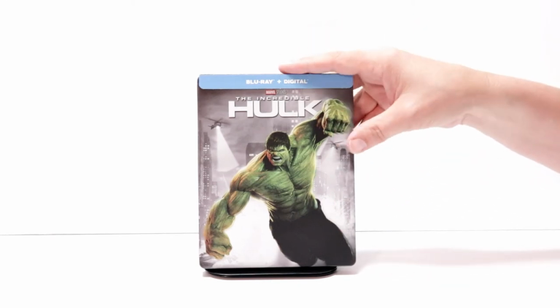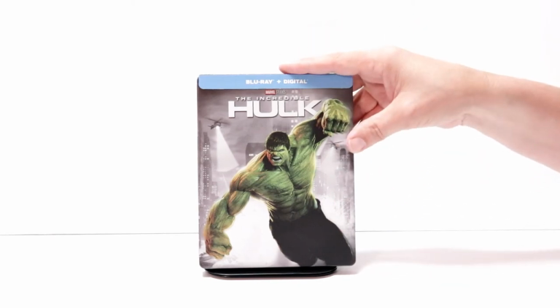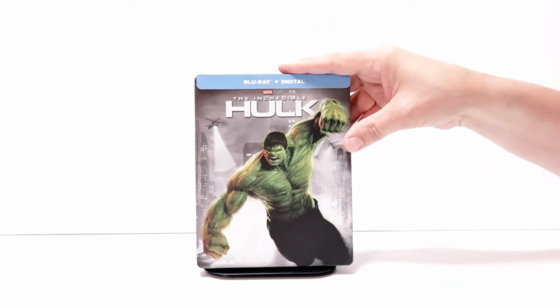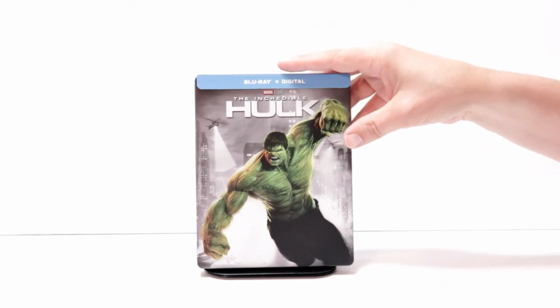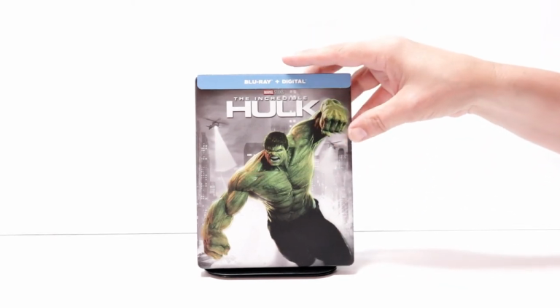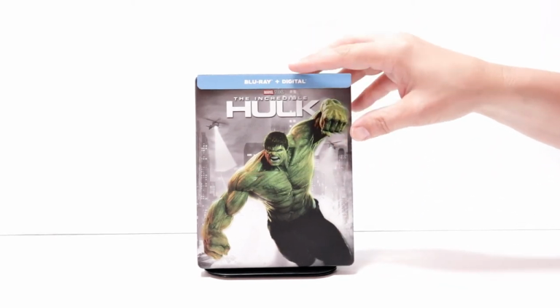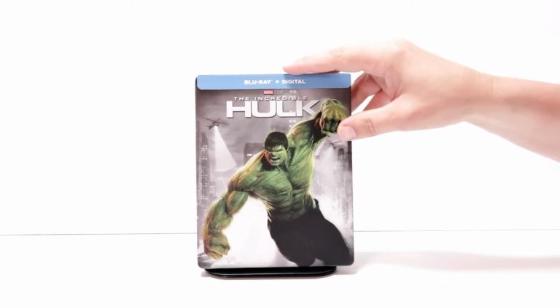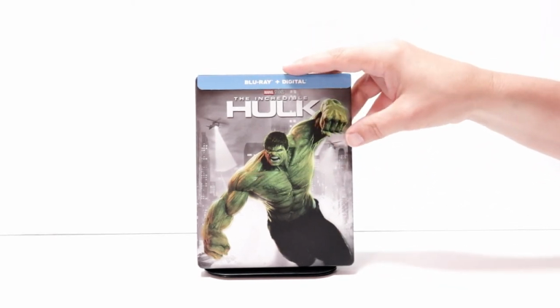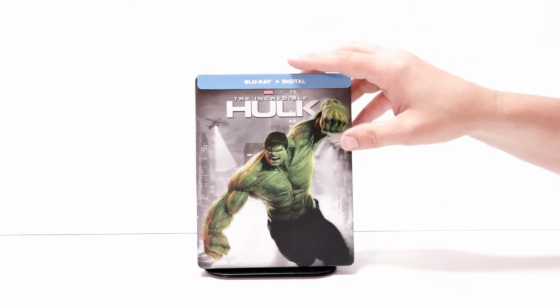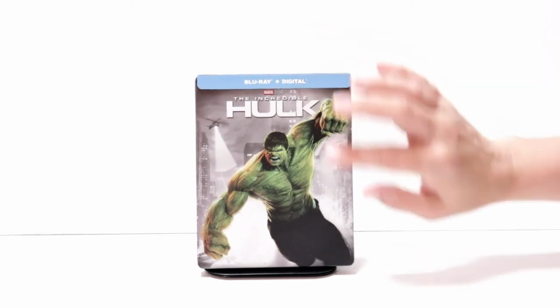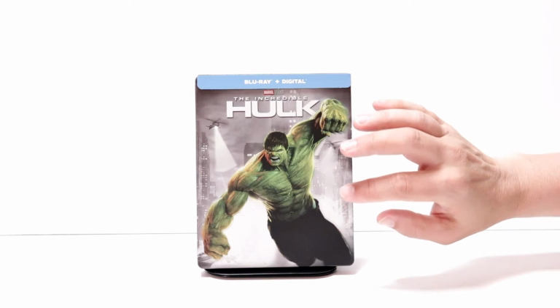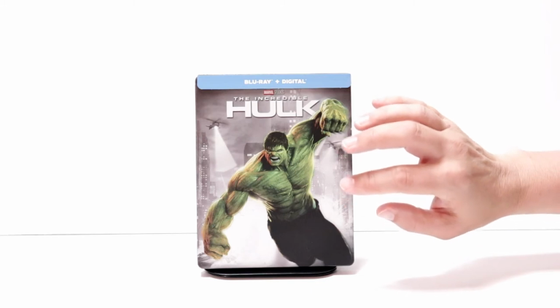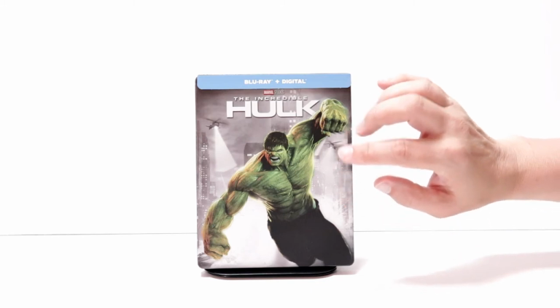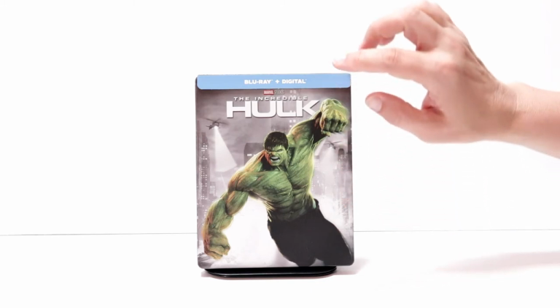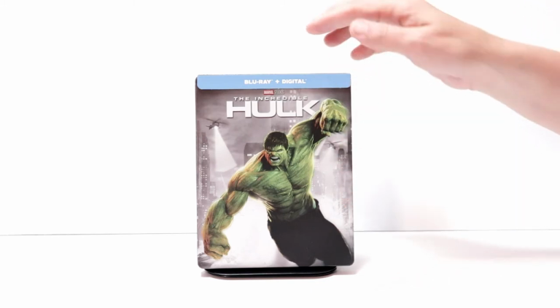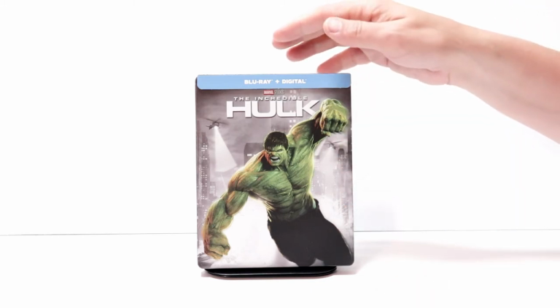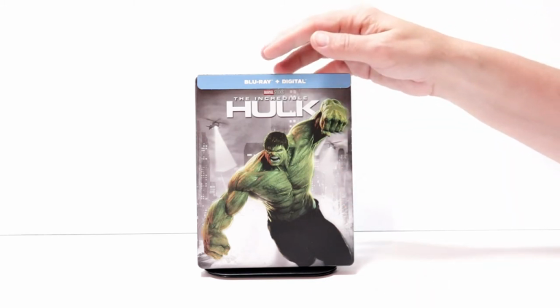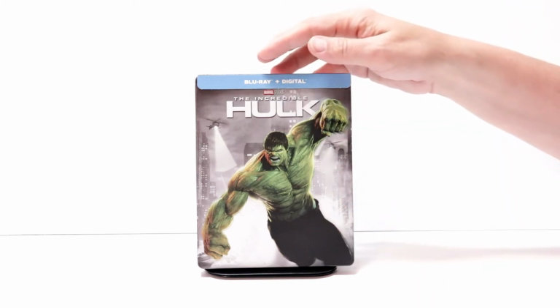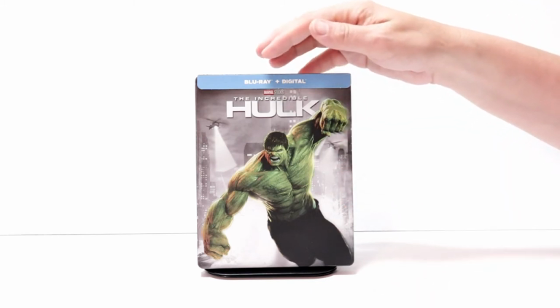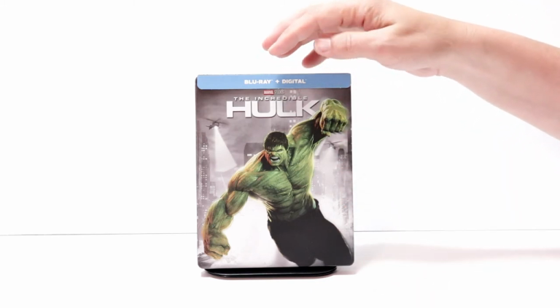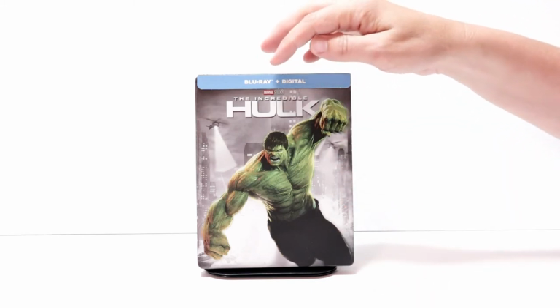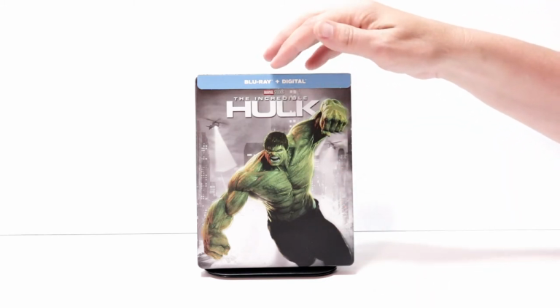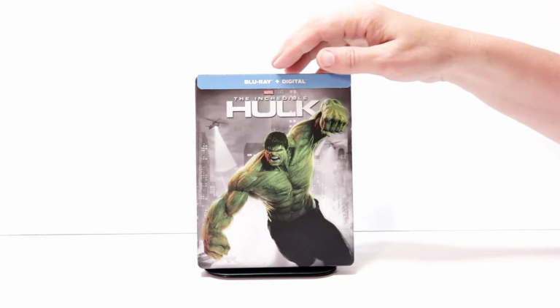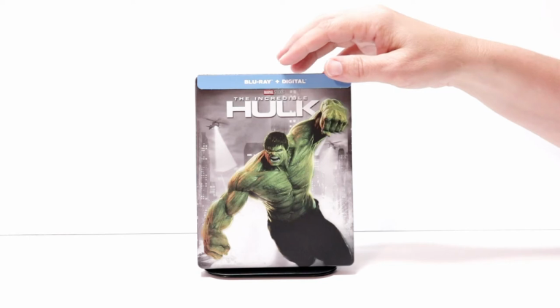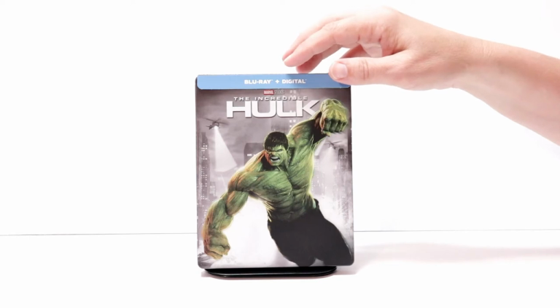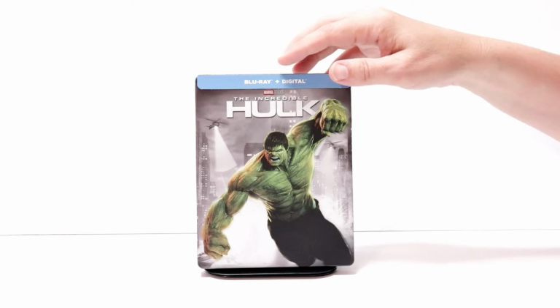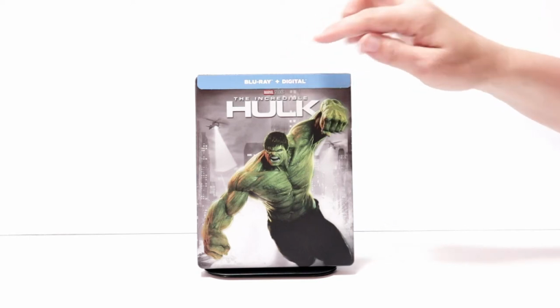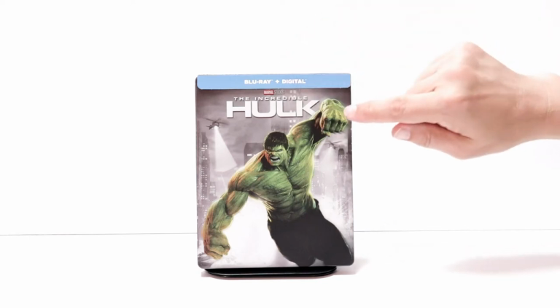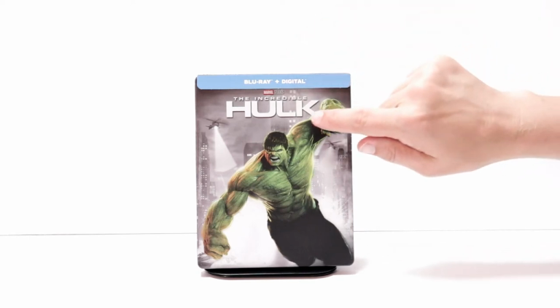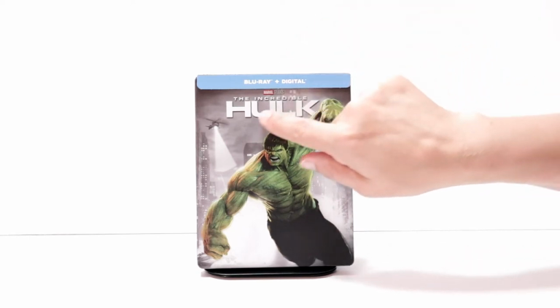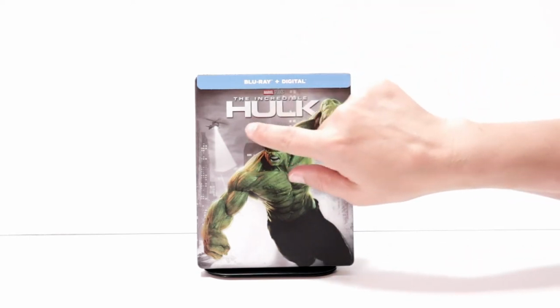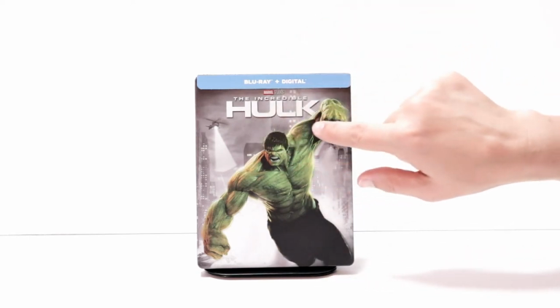Best Buy did recently release a 4K steelbook with the same artwork. It does include the 4K disc and maybe even a bonus disc on the inside, but it does not include the title.